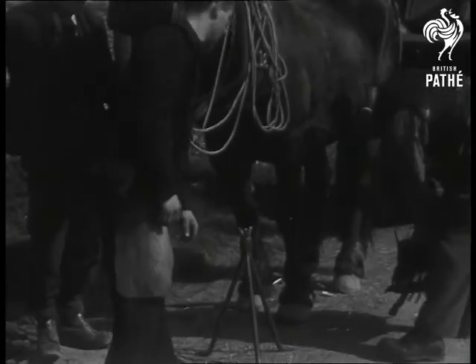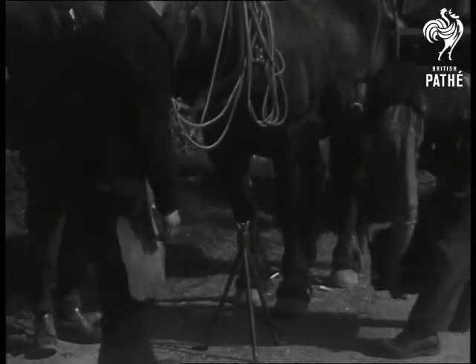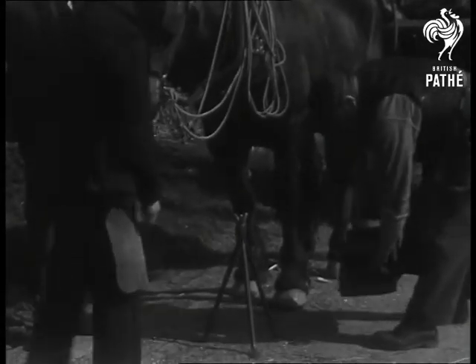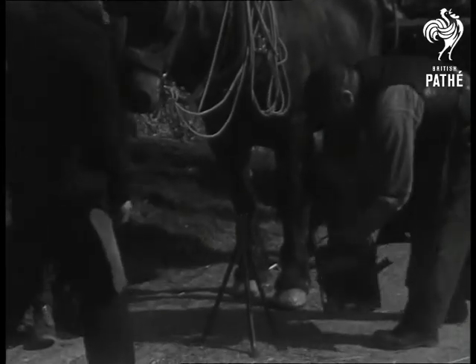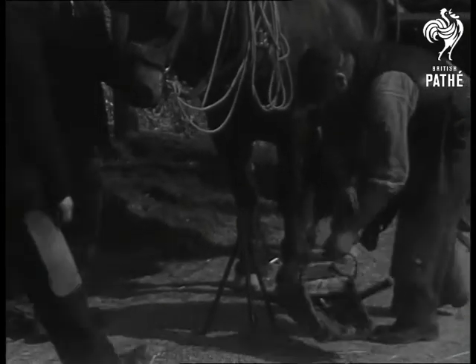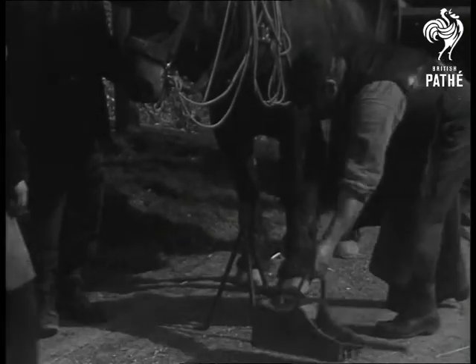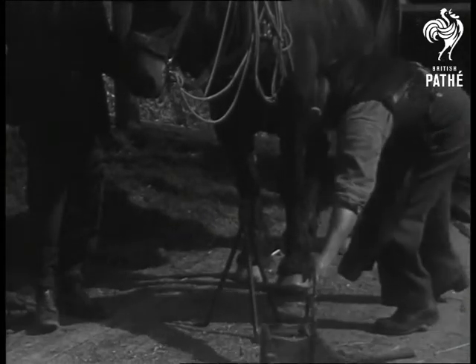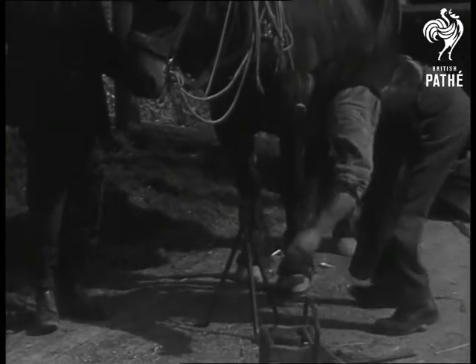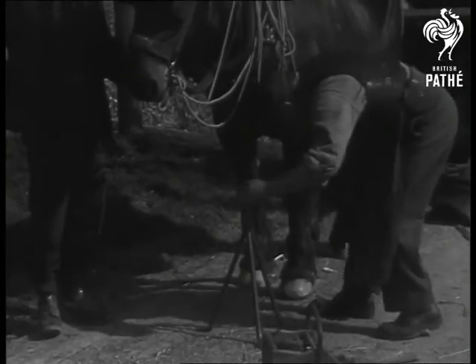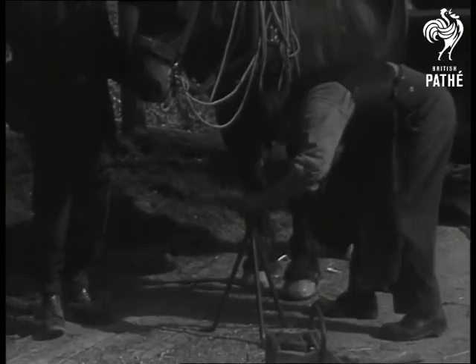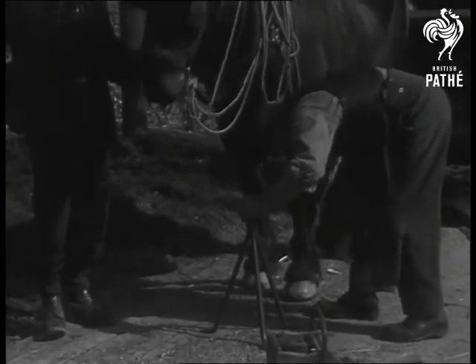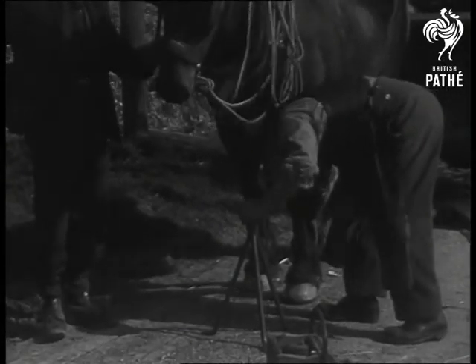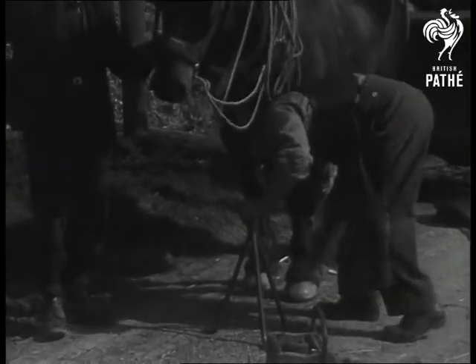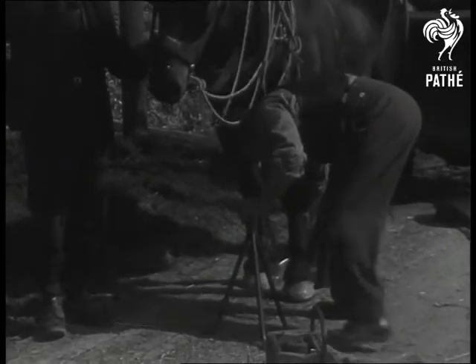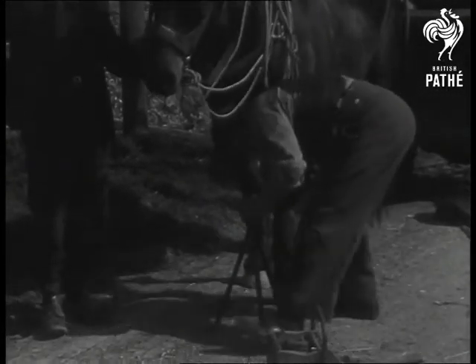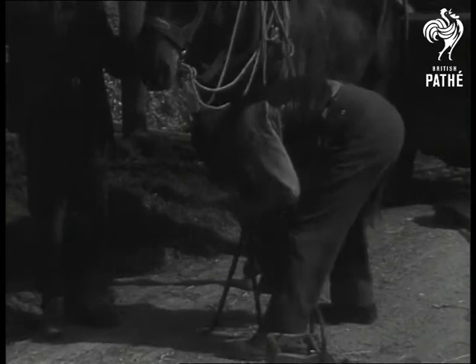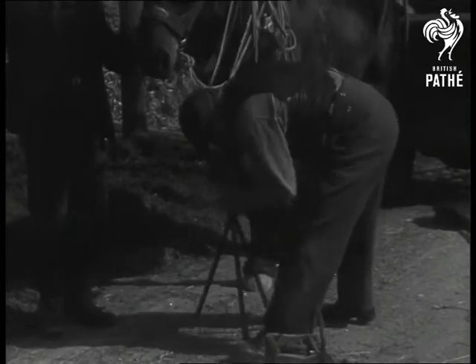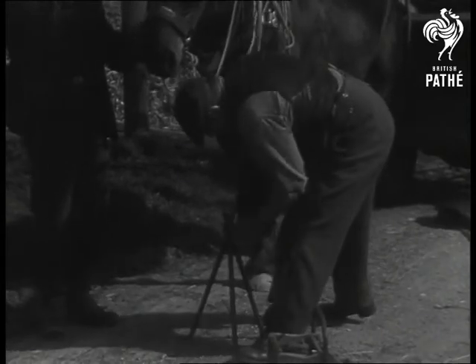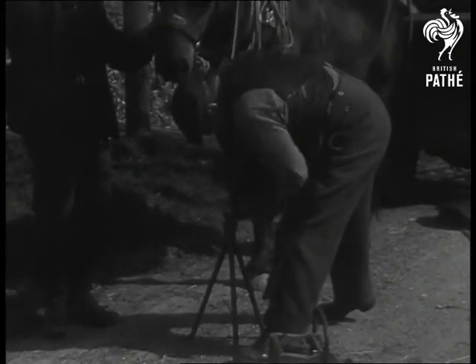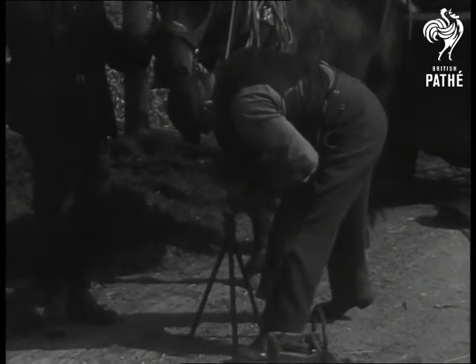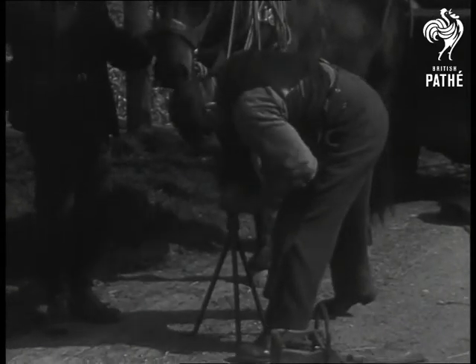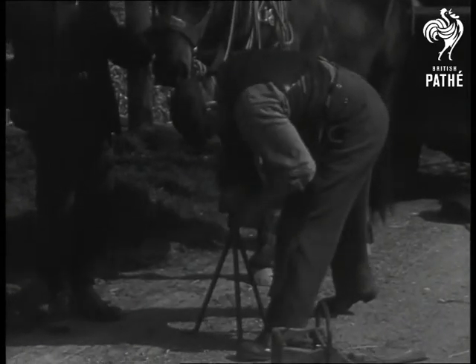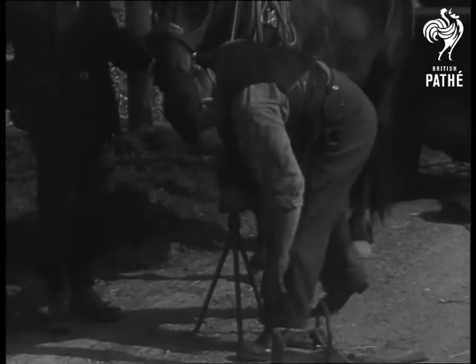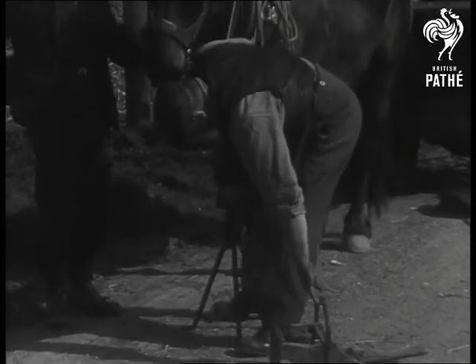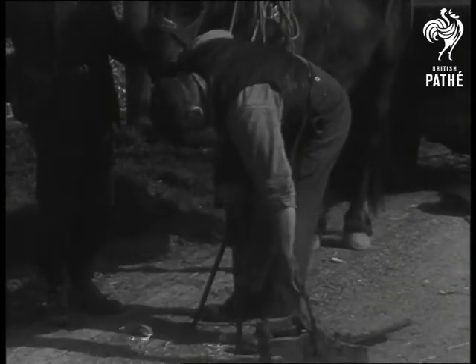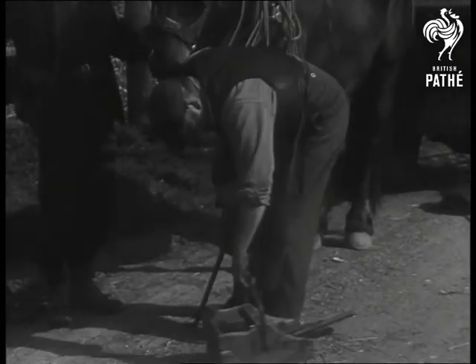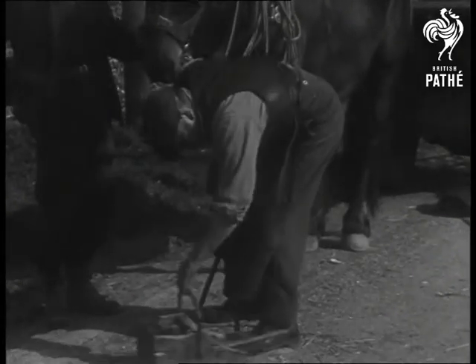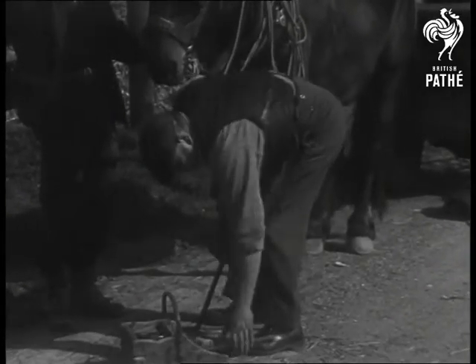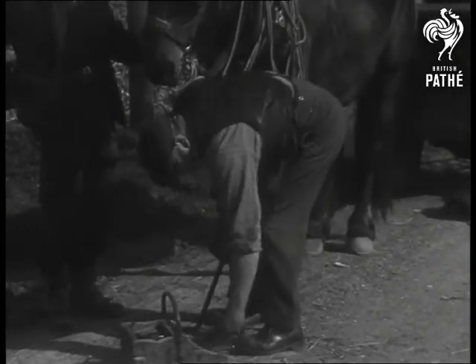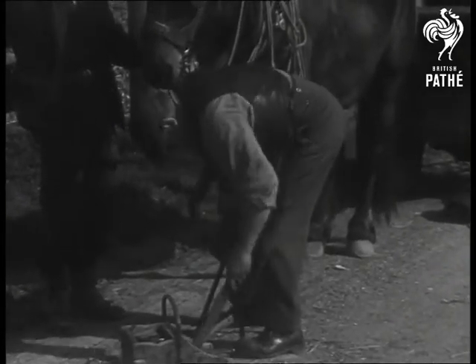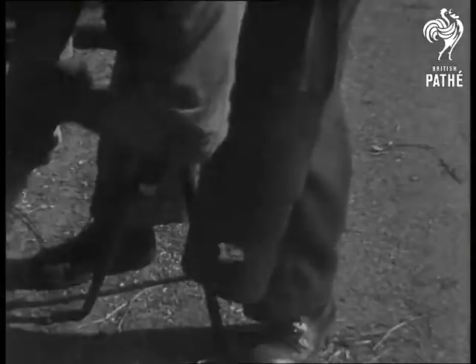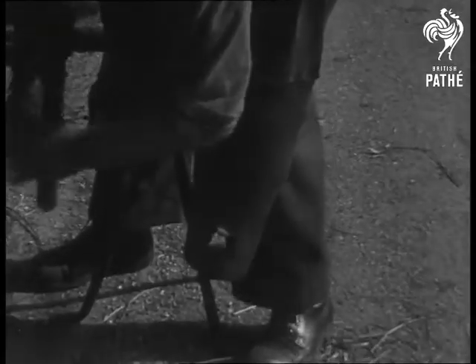Just try standing on it, sir. Comfy? What's that — a bit rough? Don't give it a thought. A little attention with the file, and you'll feel you're walking on air.